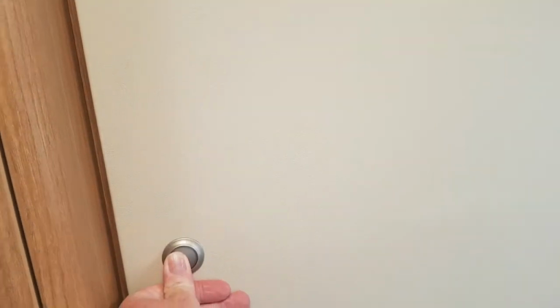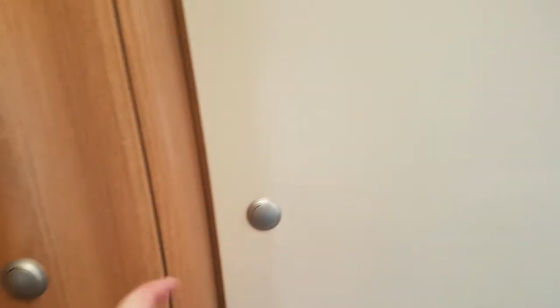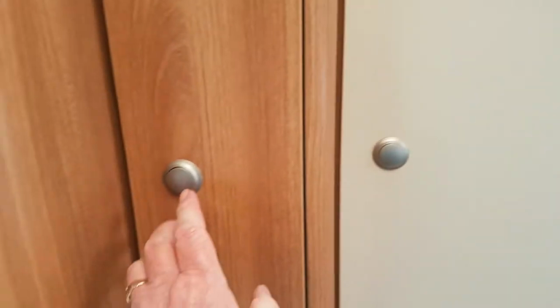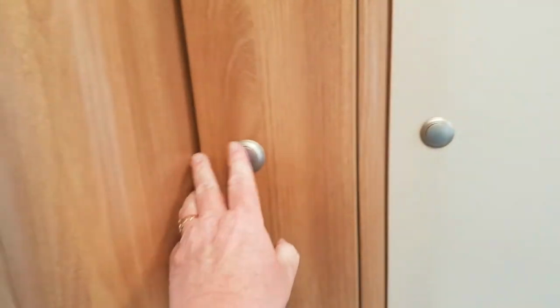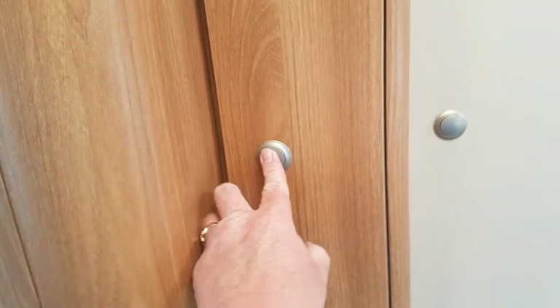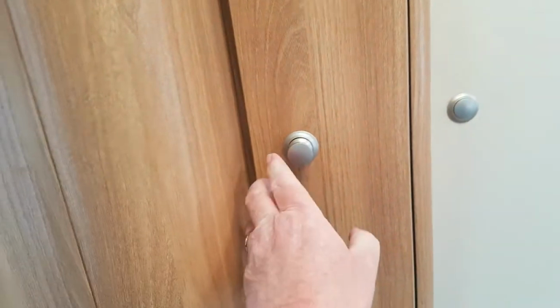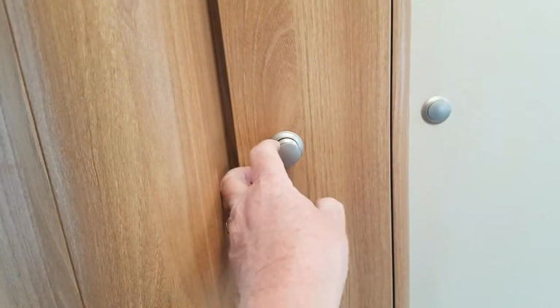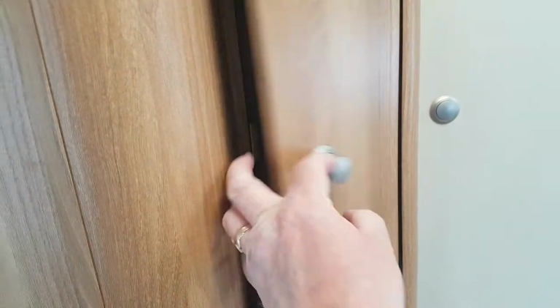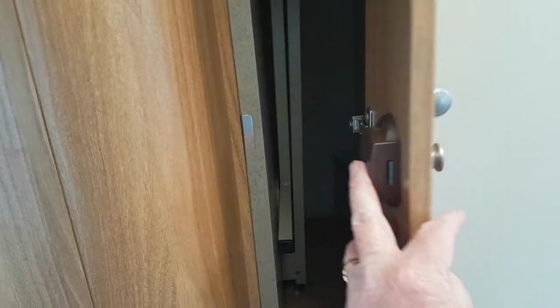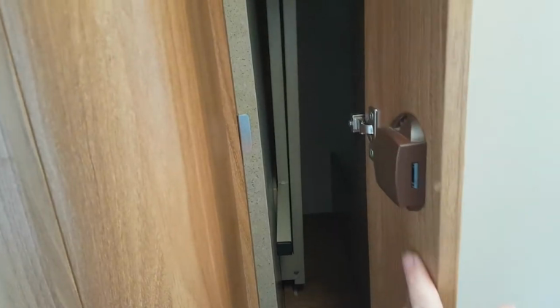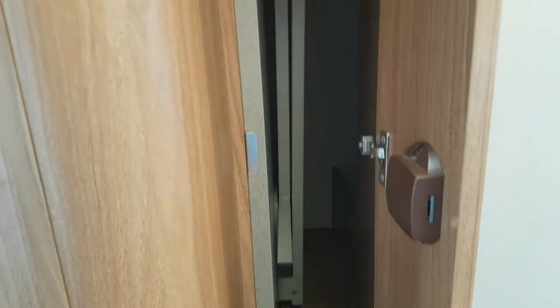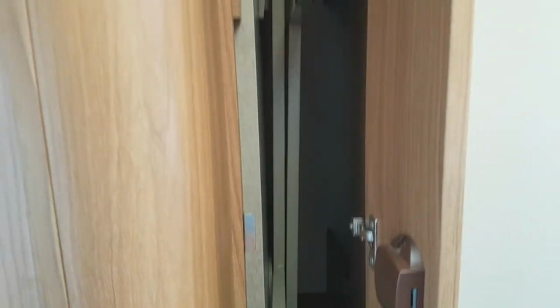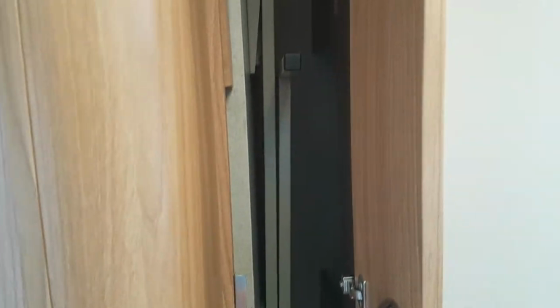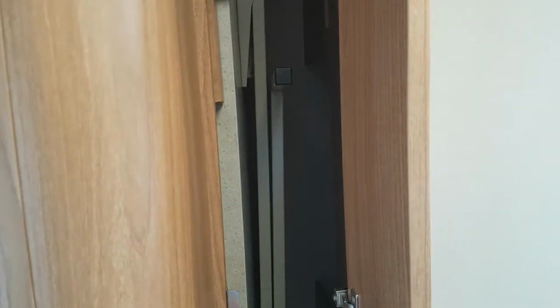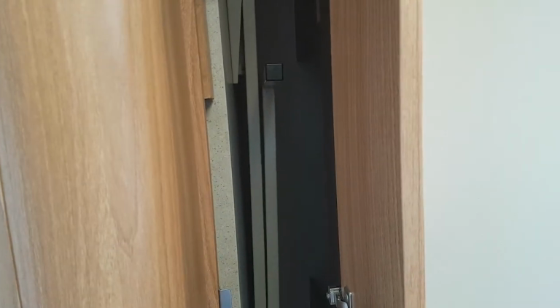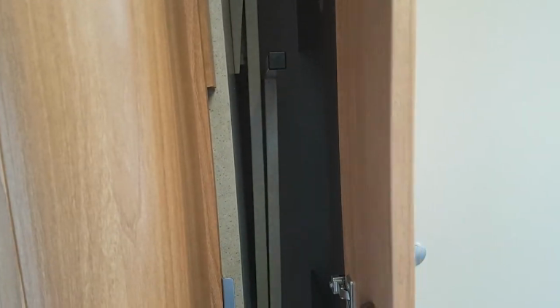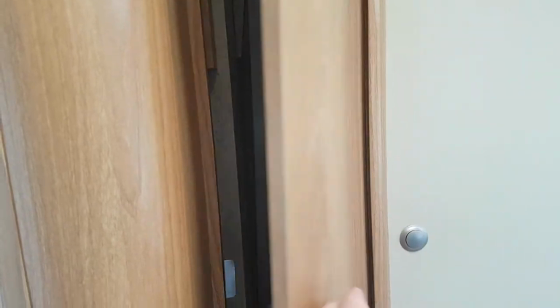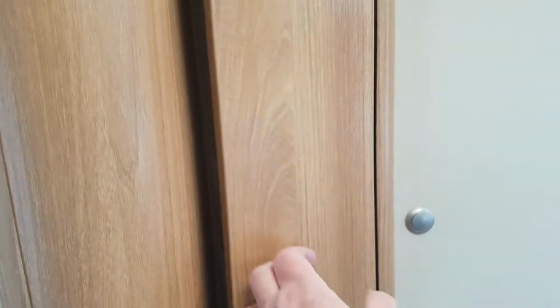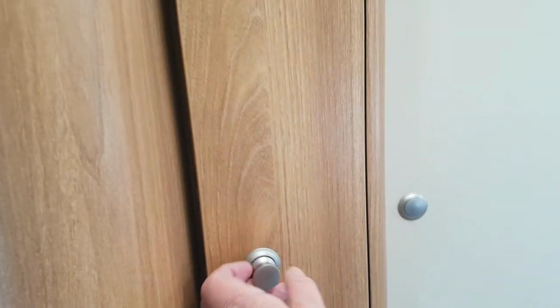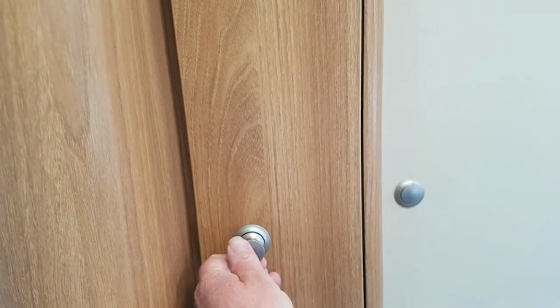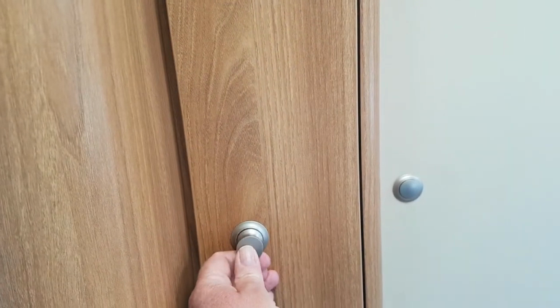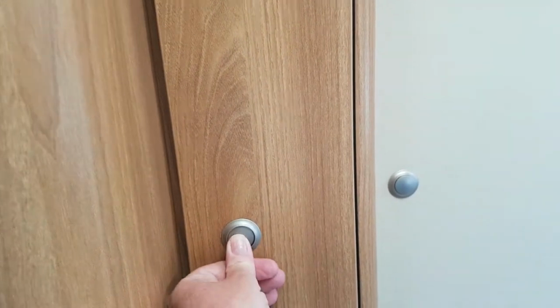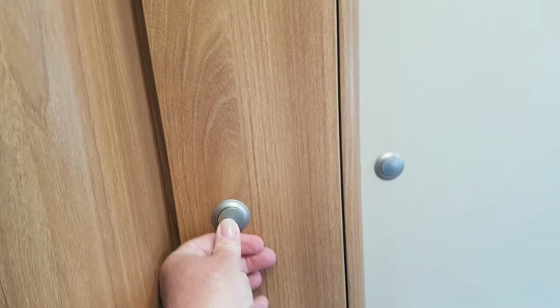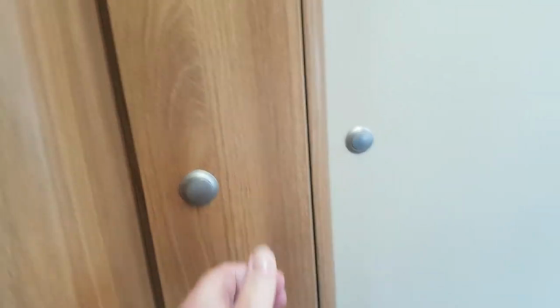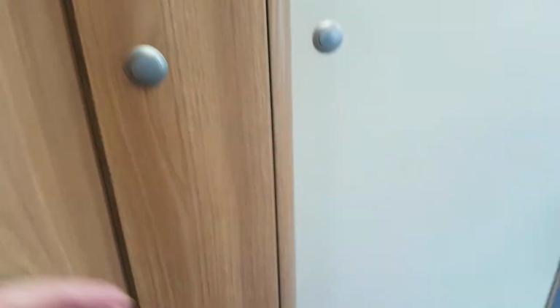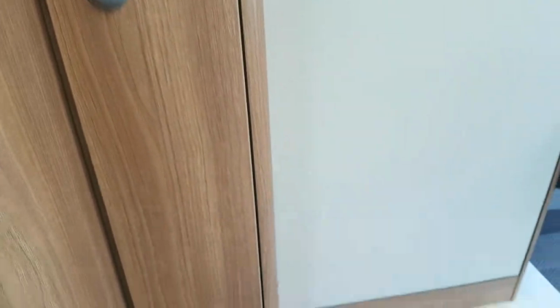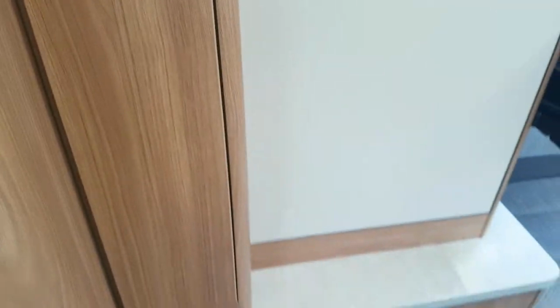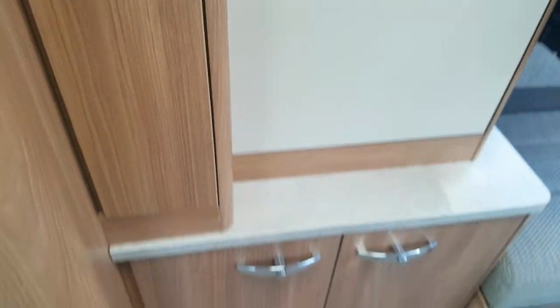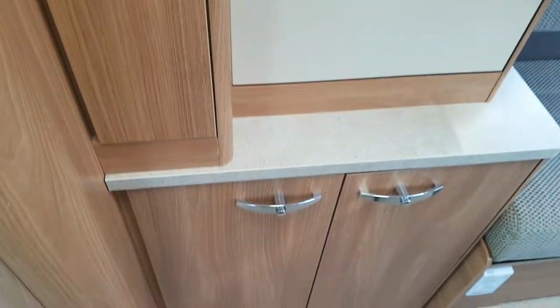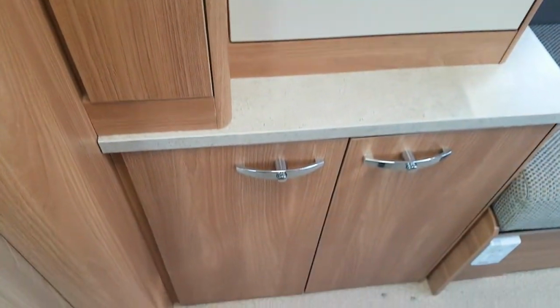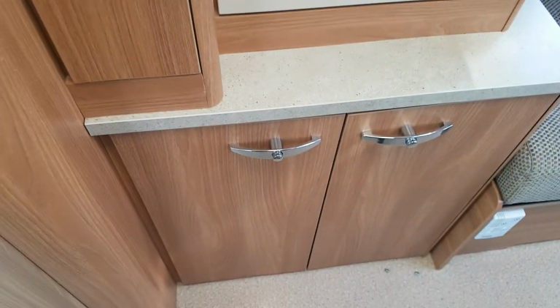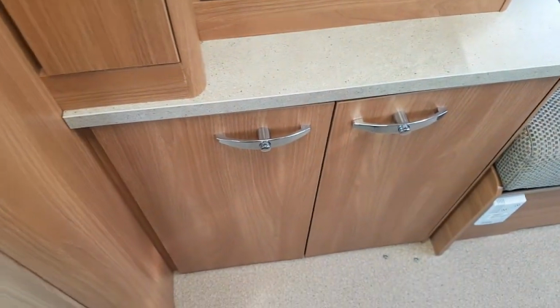Over here then is the seat section — this is where your table is kept. It's a freestanding table, which means you don't have to take one for outside either in fairness. Down below there is another bit of storage.